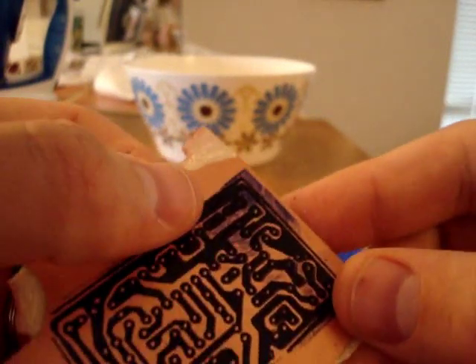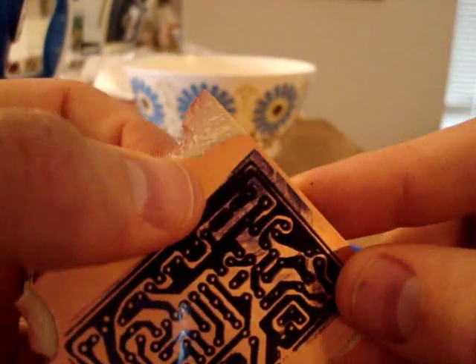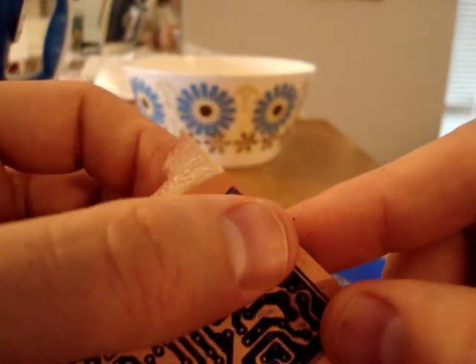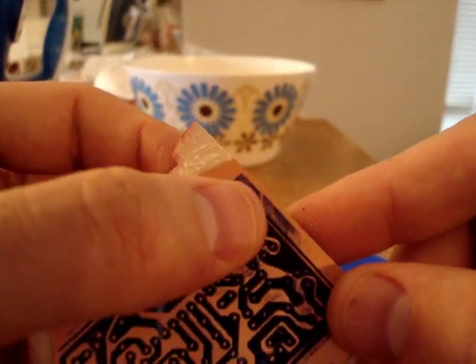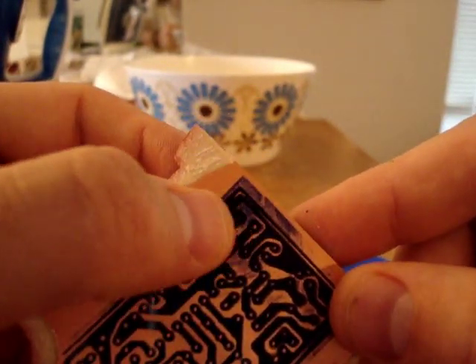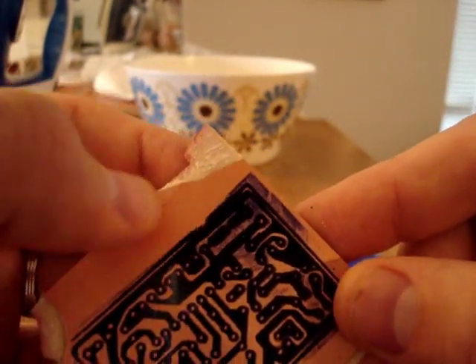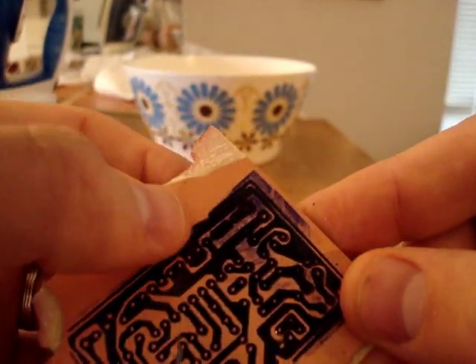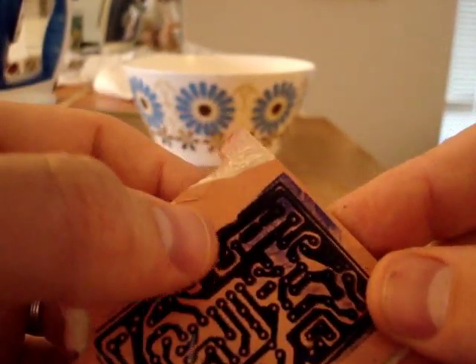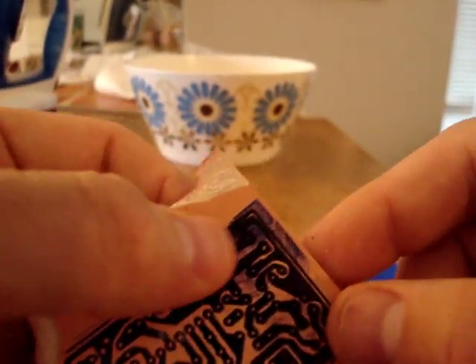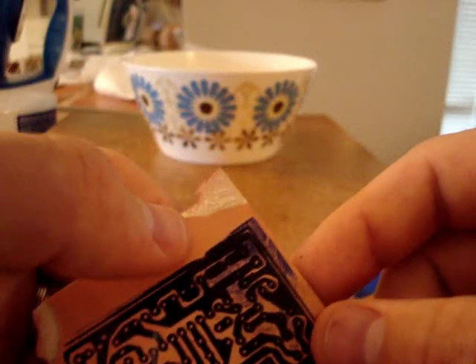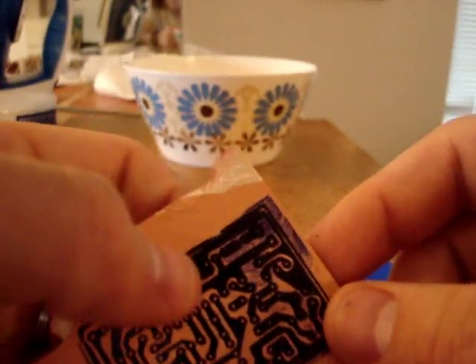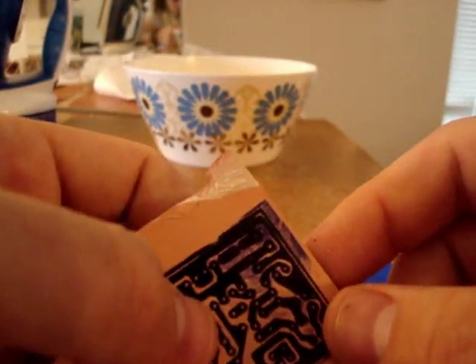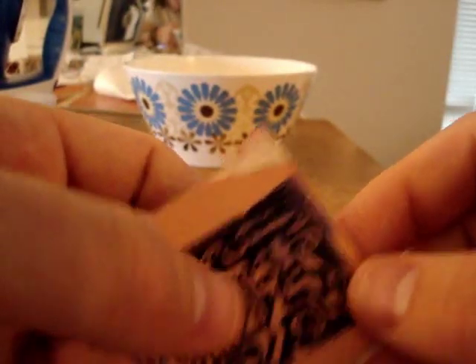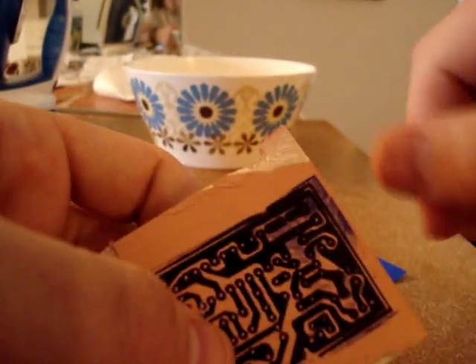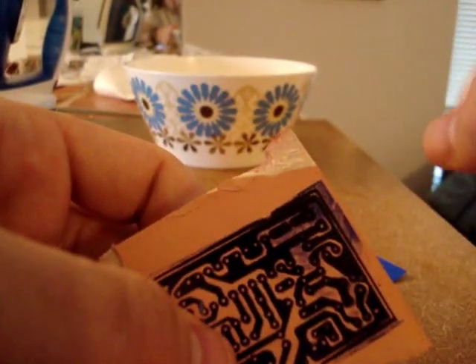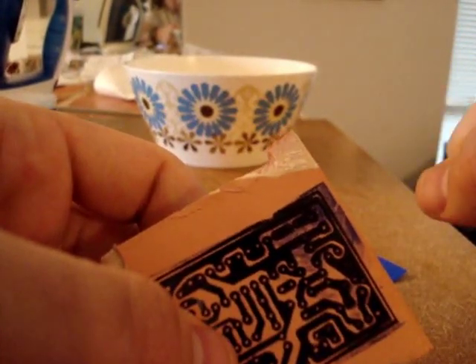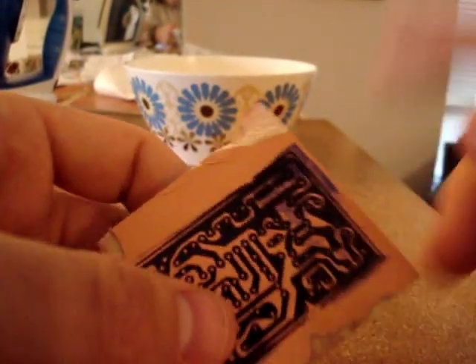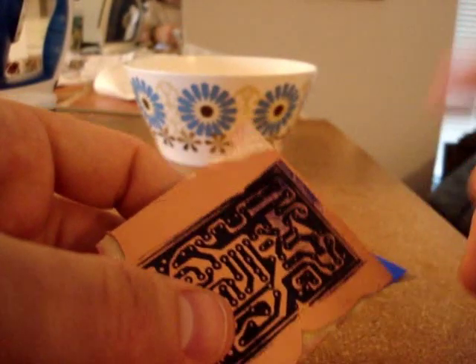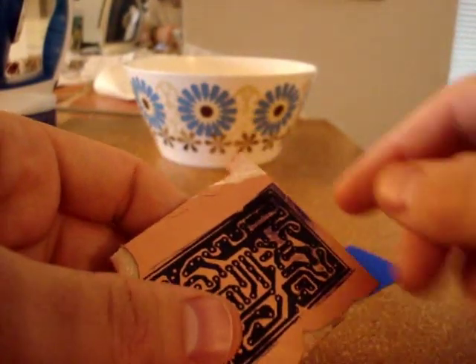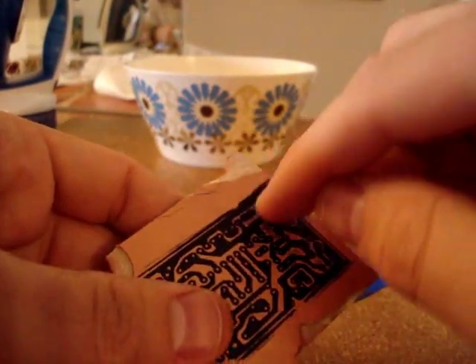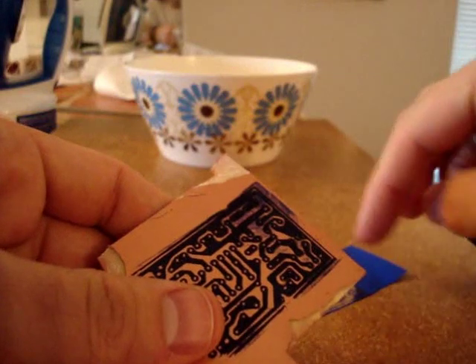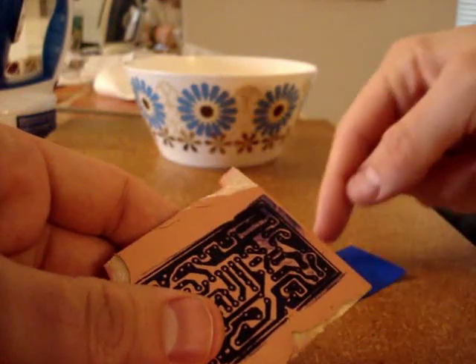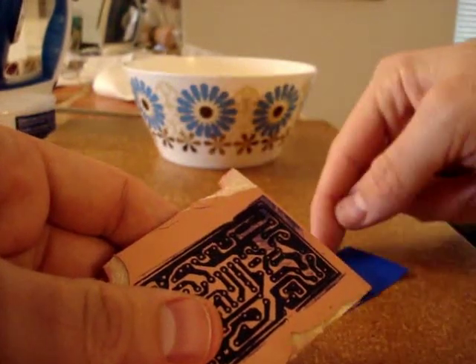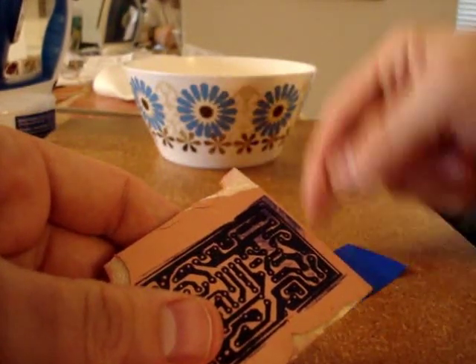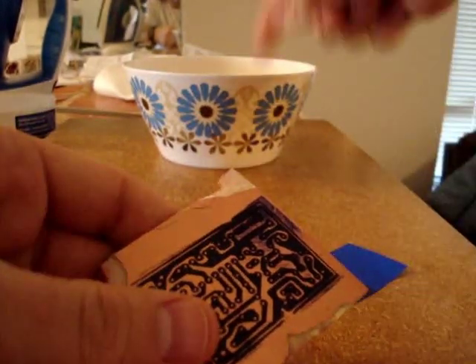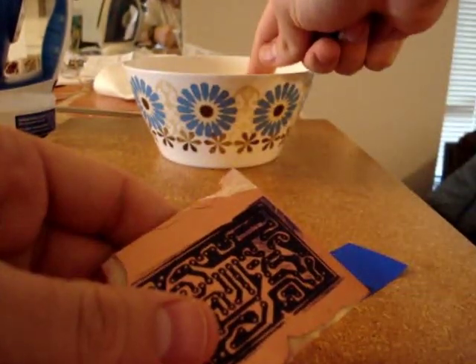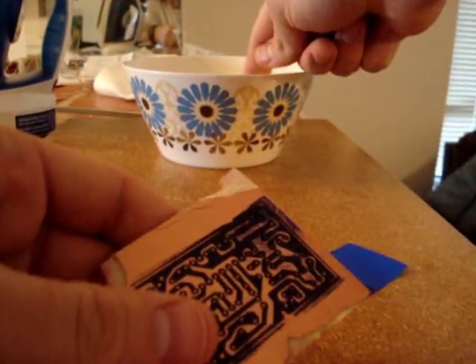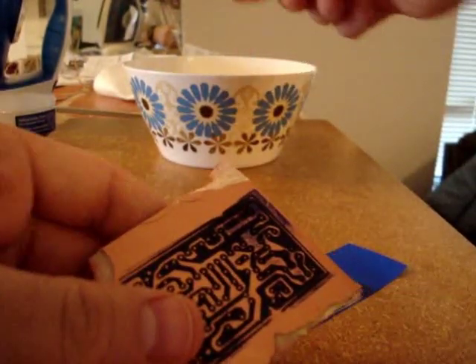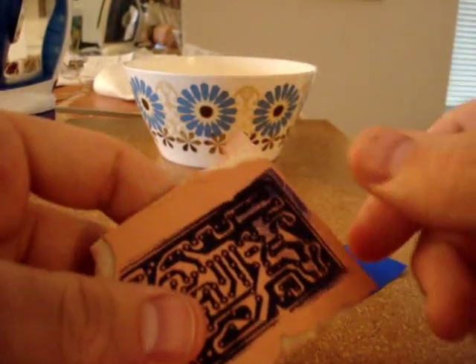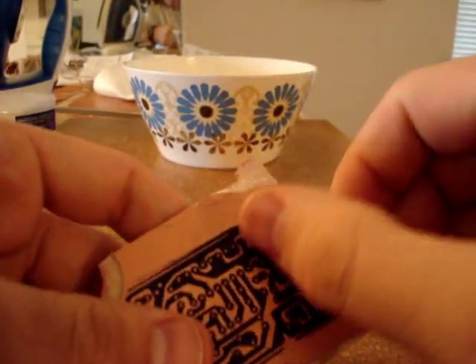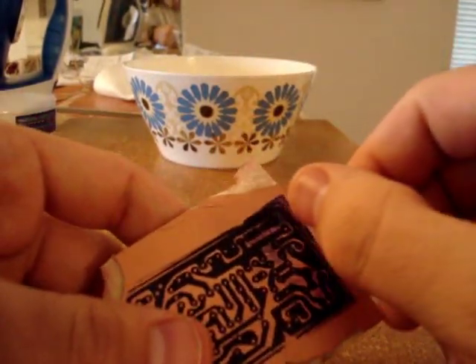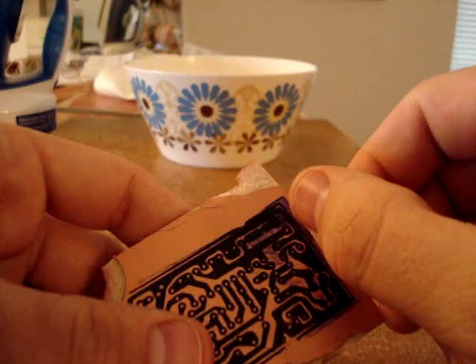See how it all bleeds together here. If your iron is on too hot, or if you smear it around, or if water gets in through the sides whenever you're cooling it off, it'll smear your ink like that.